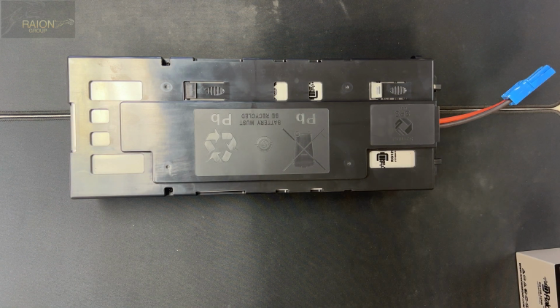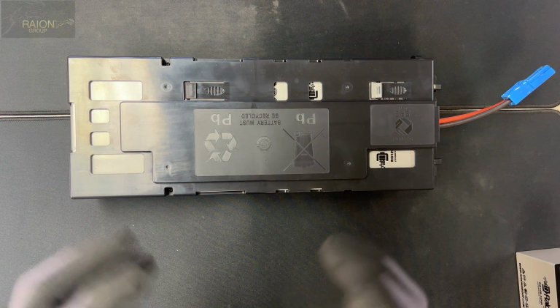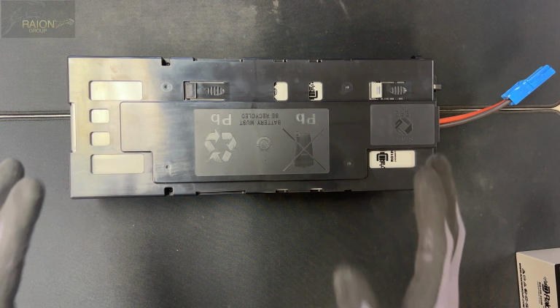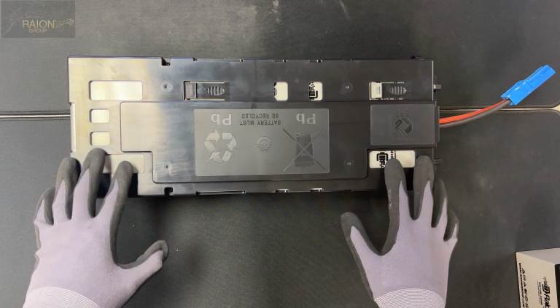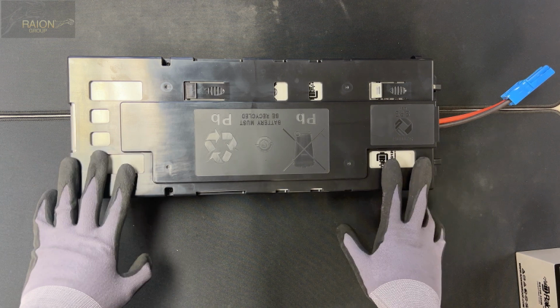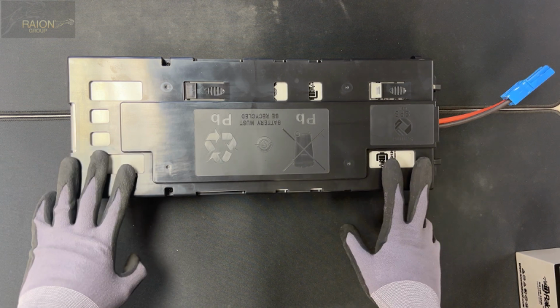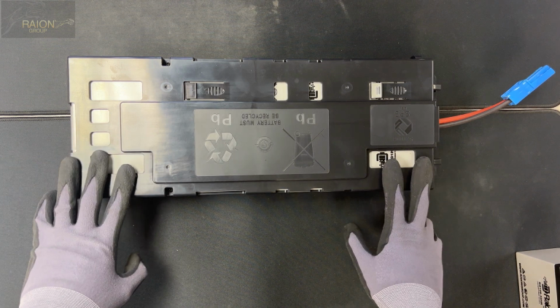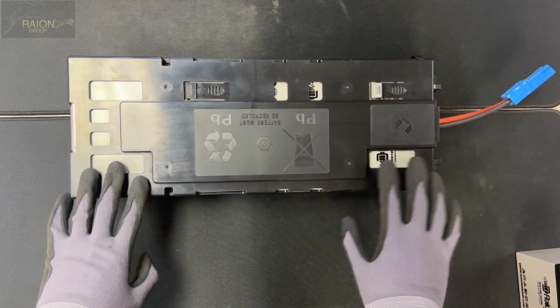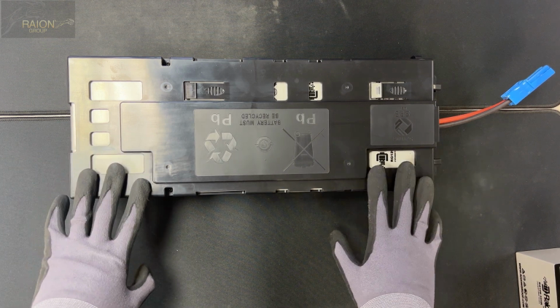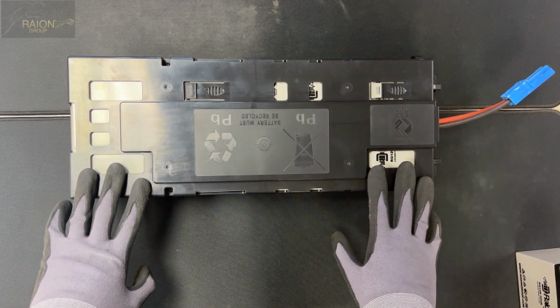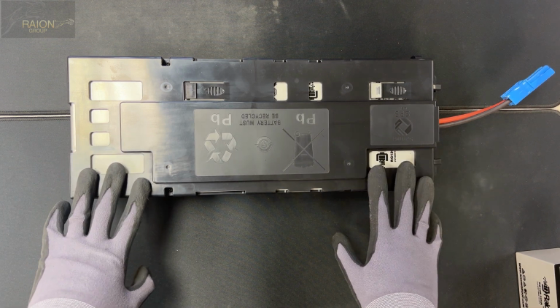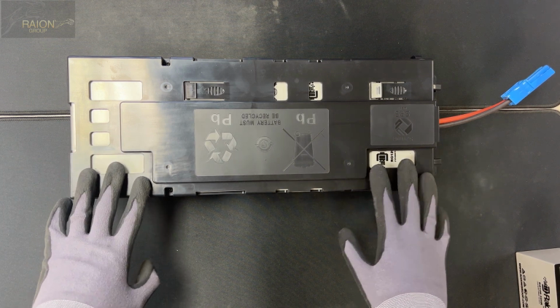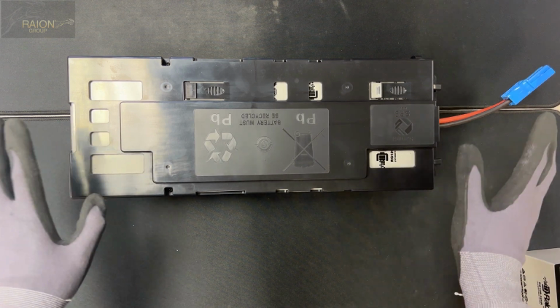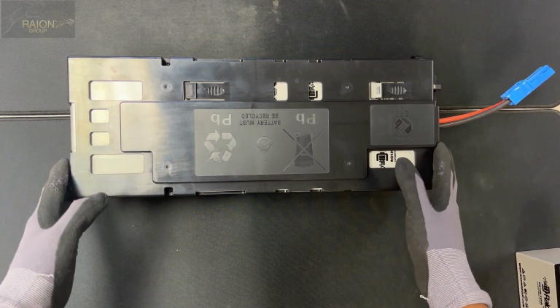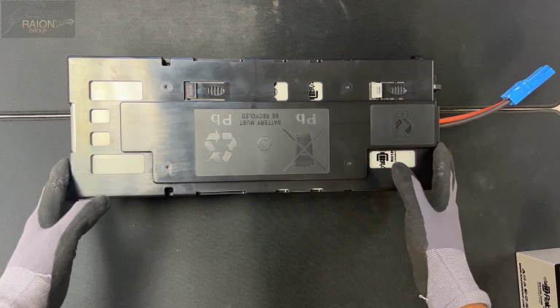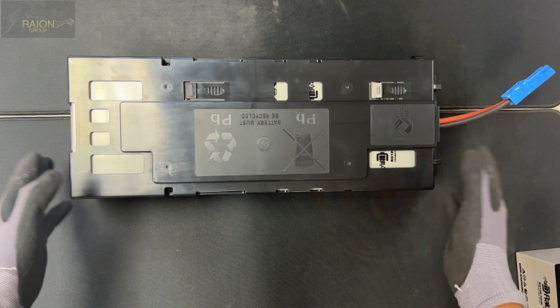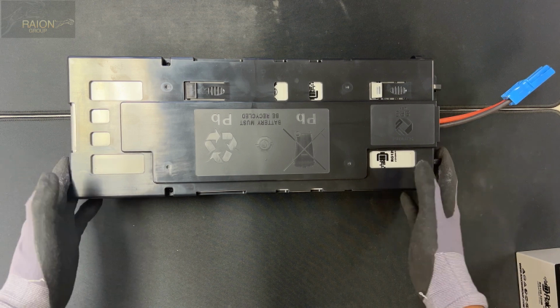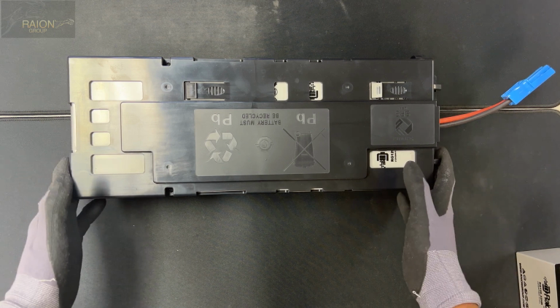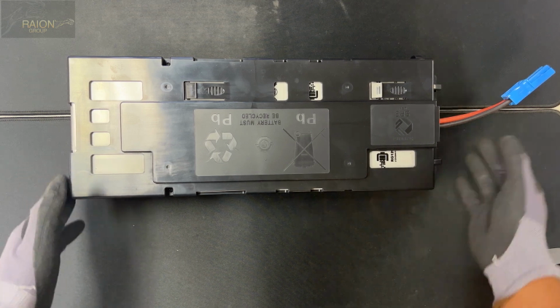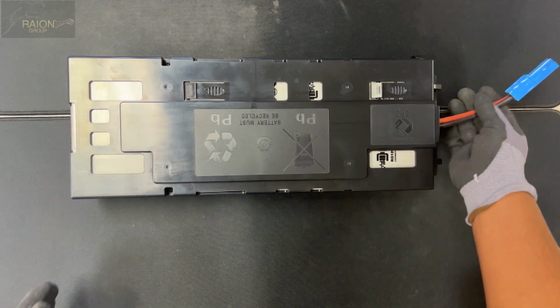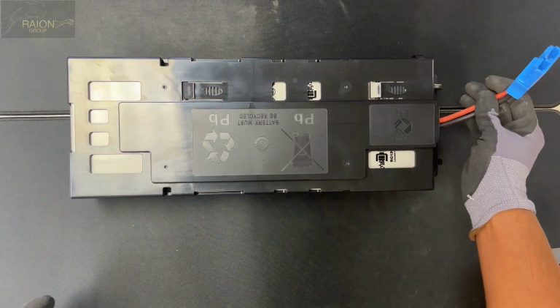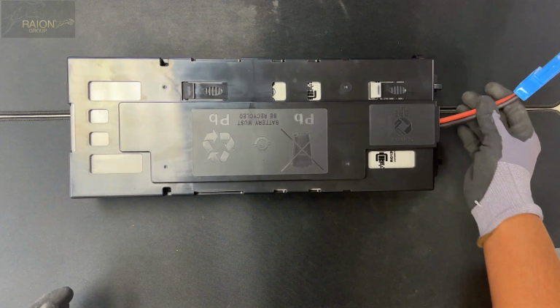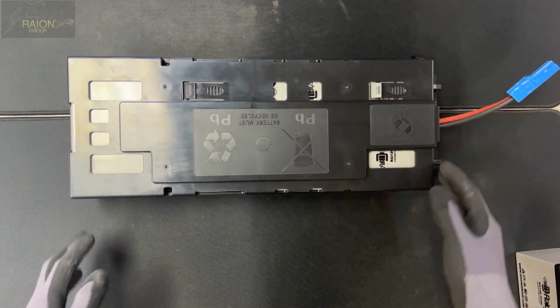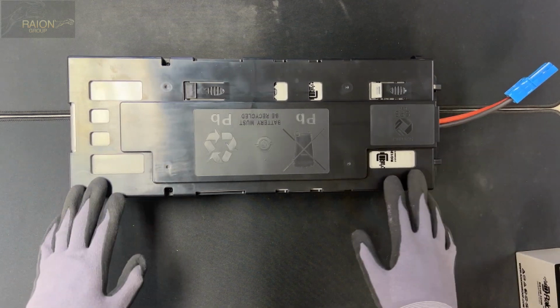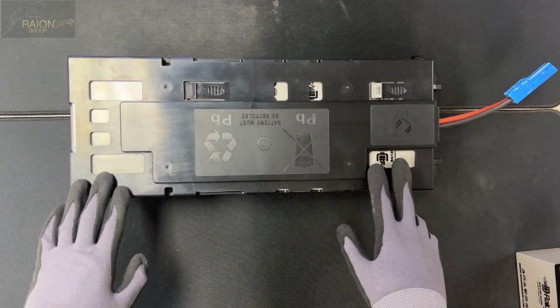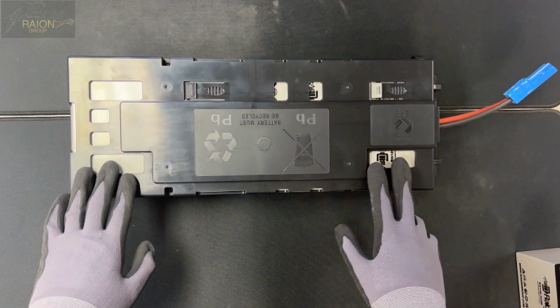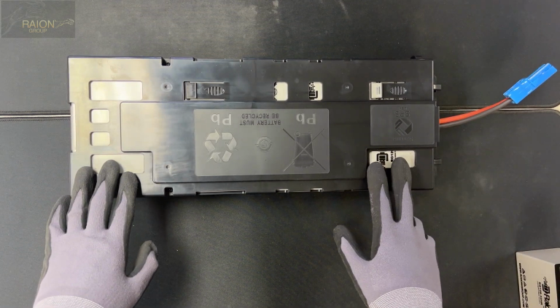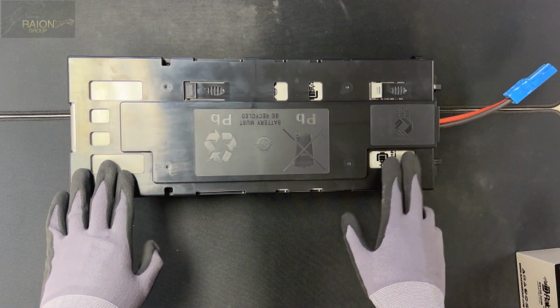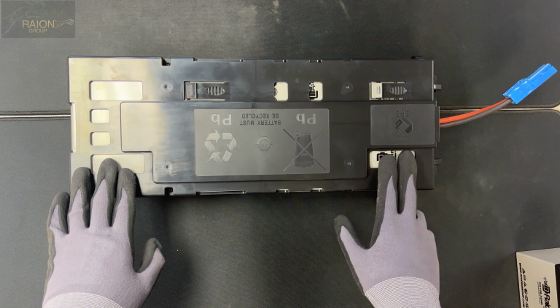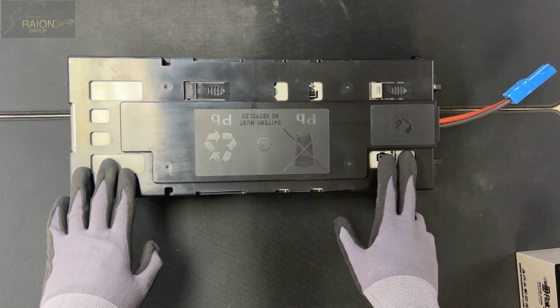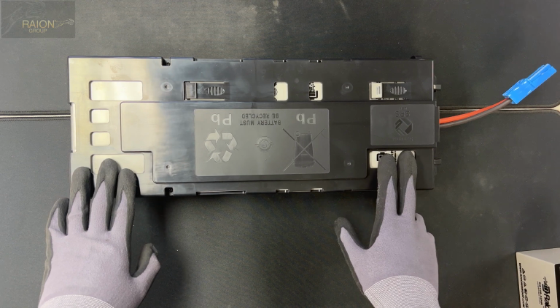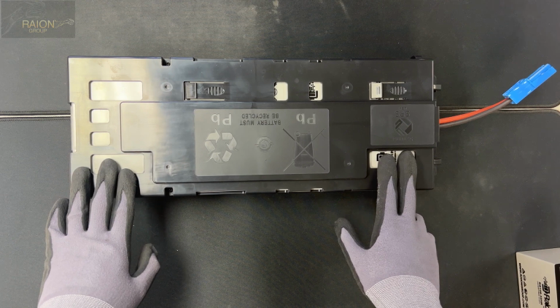The APC RBC115 and the APC RBC116 are both the same physical size. They use the same trays and they use the same wiring harnesses.